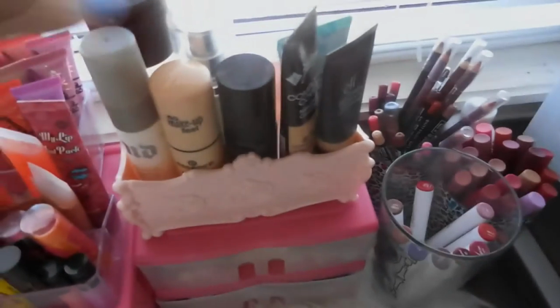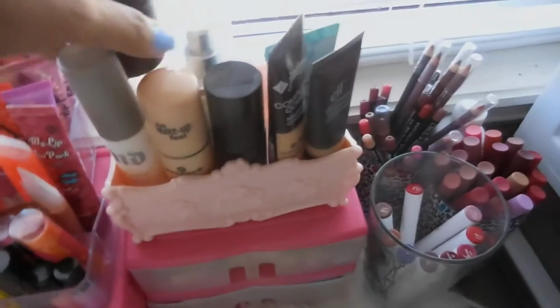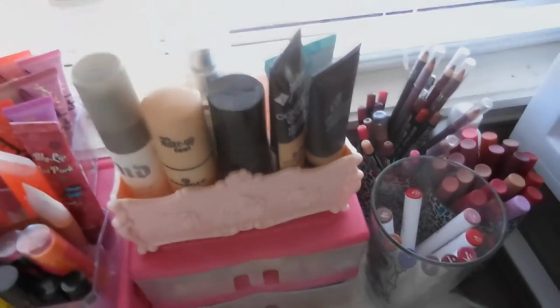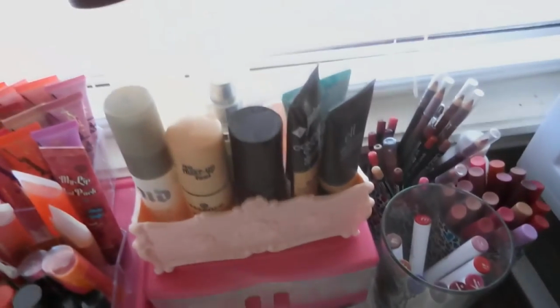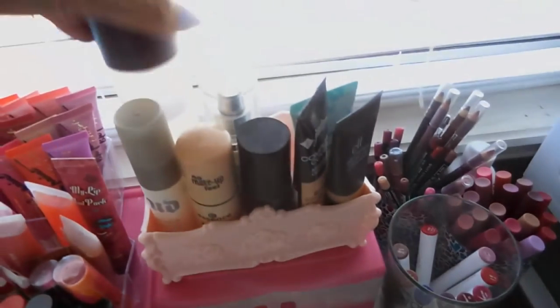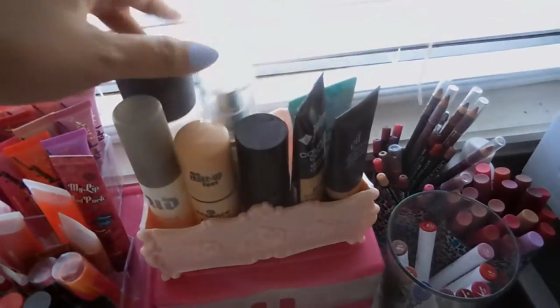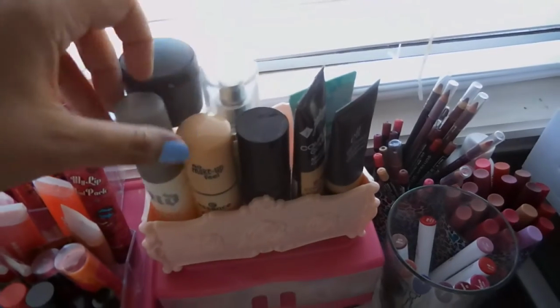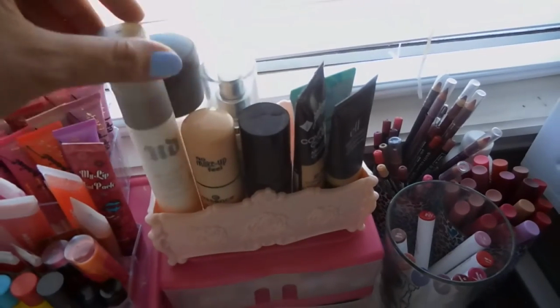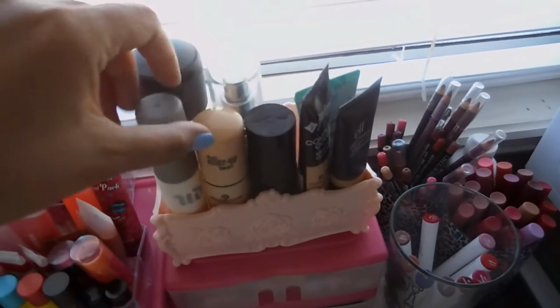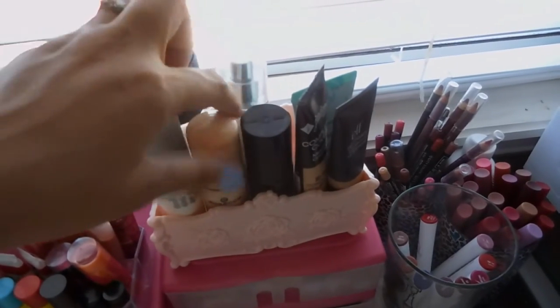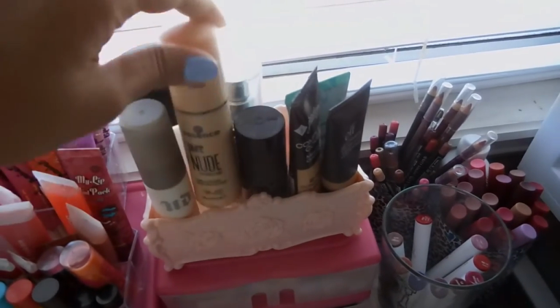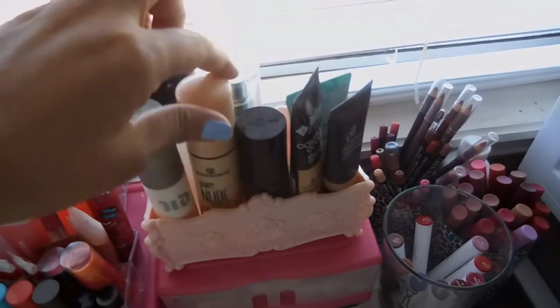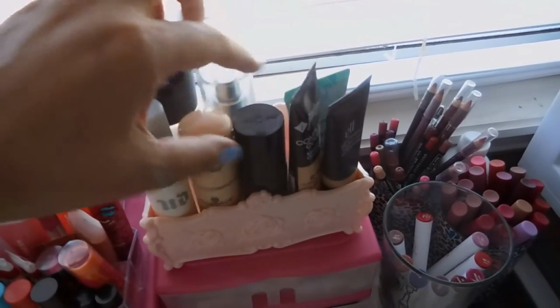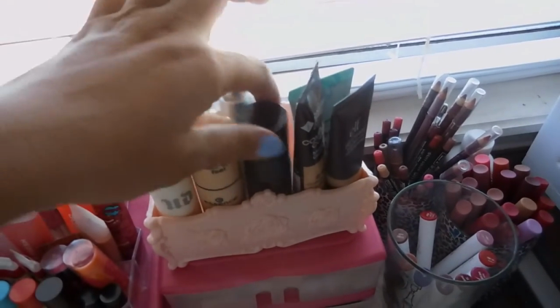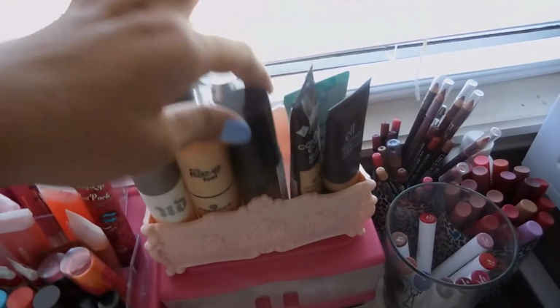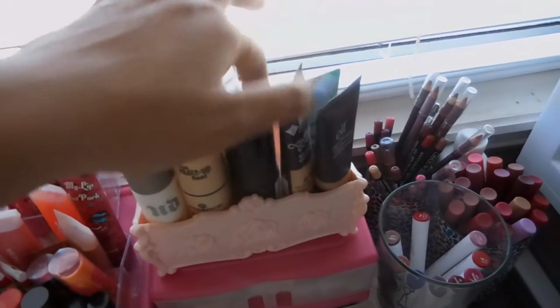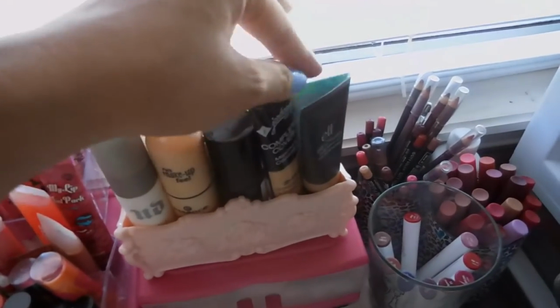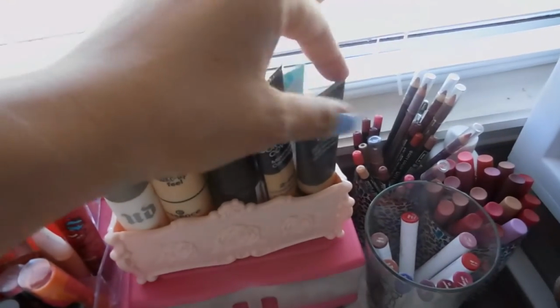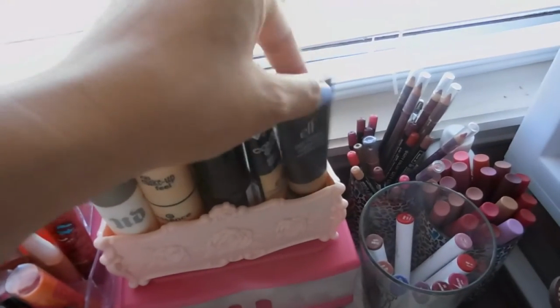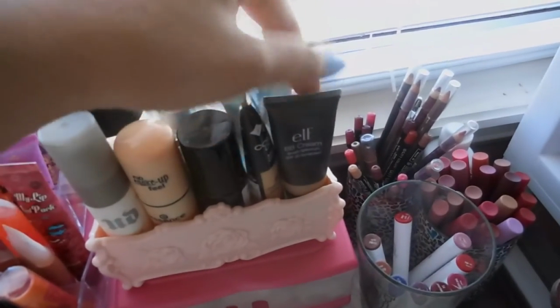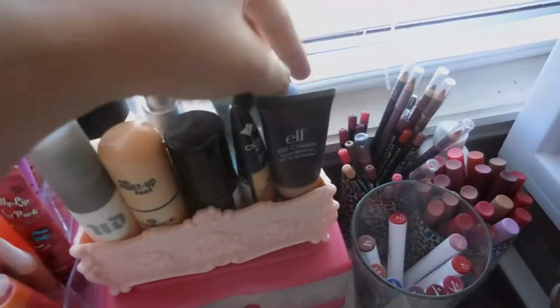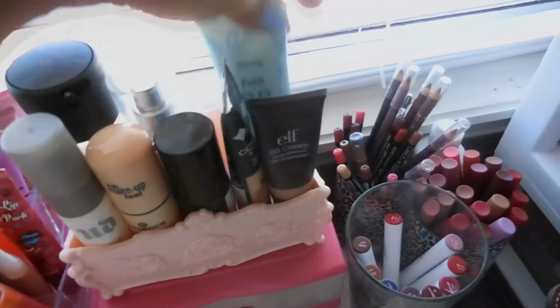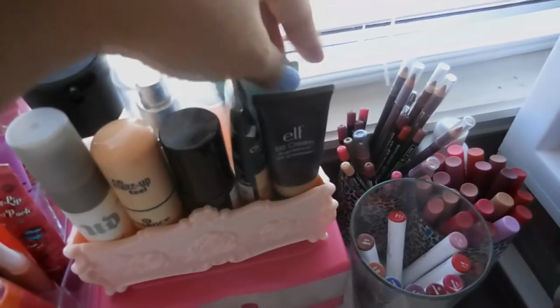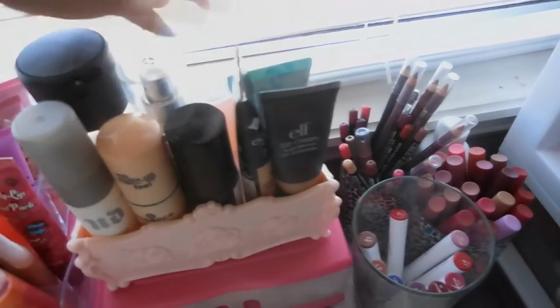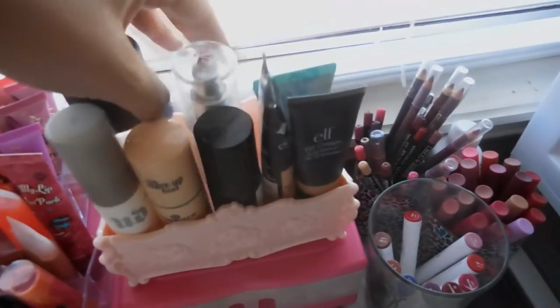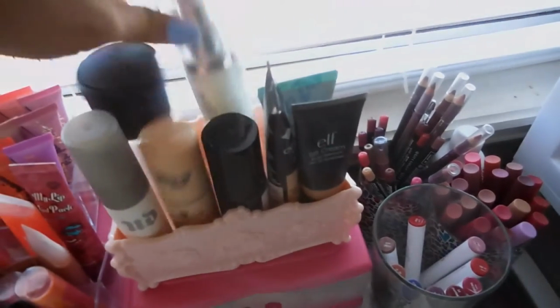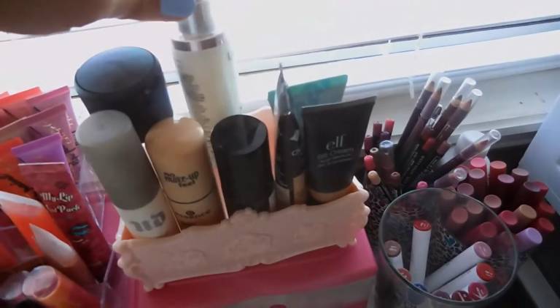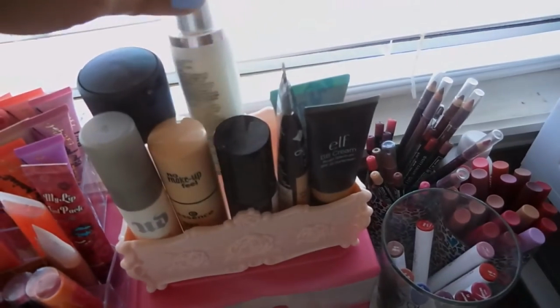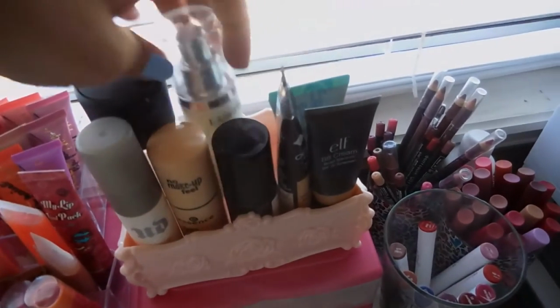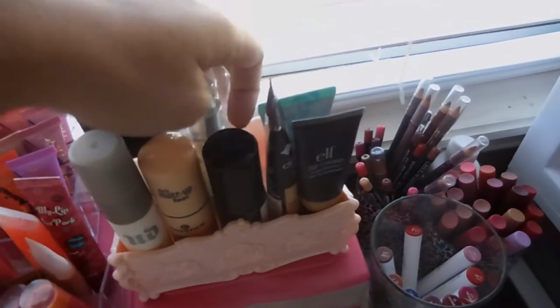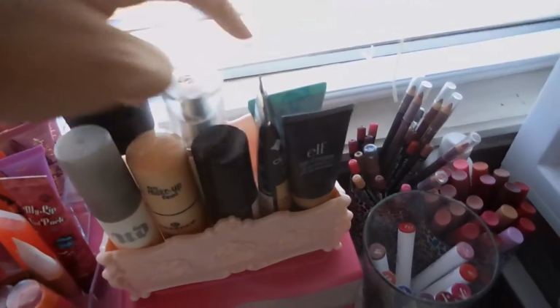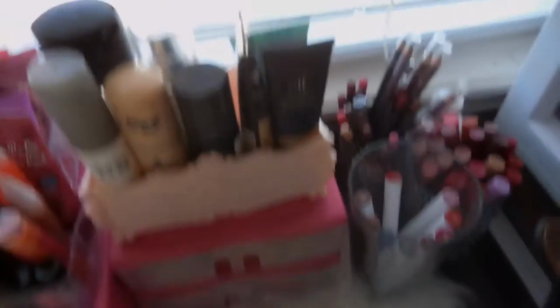I have here my MAC Fix Plus, Urban Decay, Essence, Milani, Giordana, Elf BB Cream, Holika Holika, and a Lancome sunscreen.